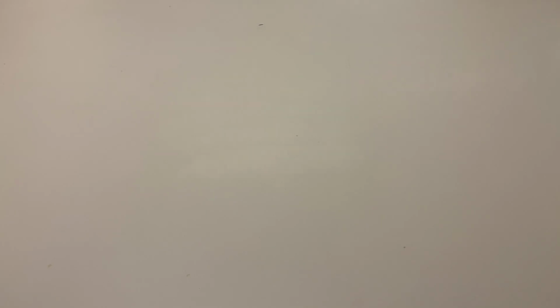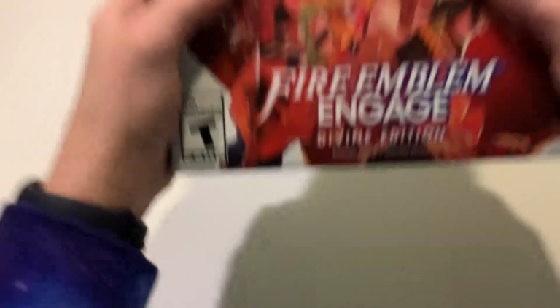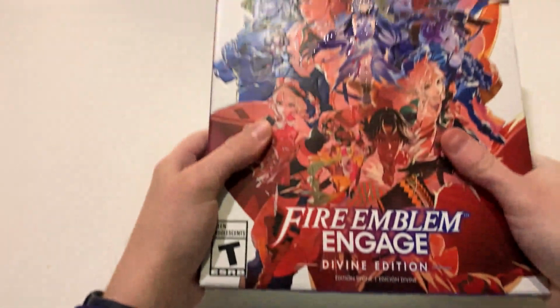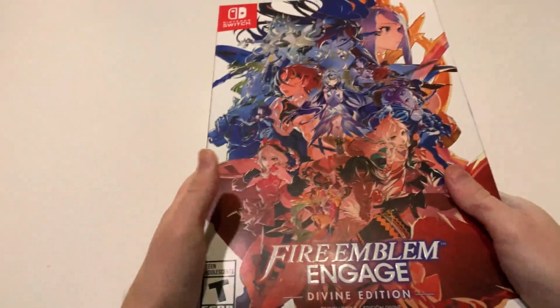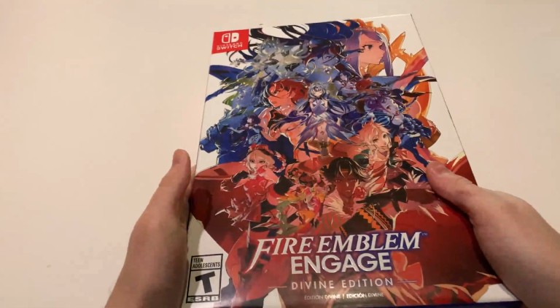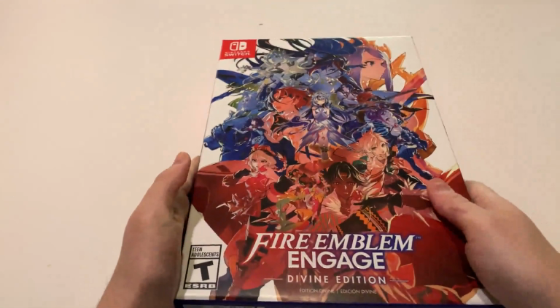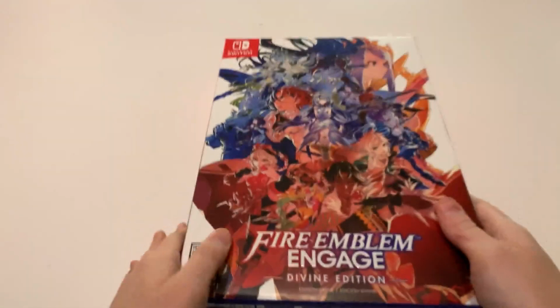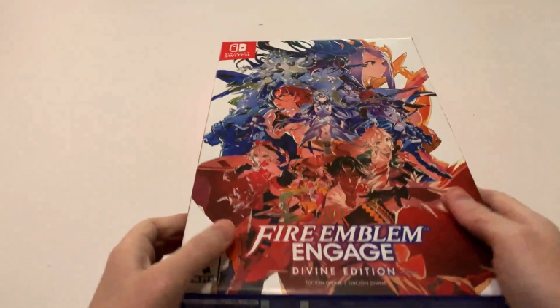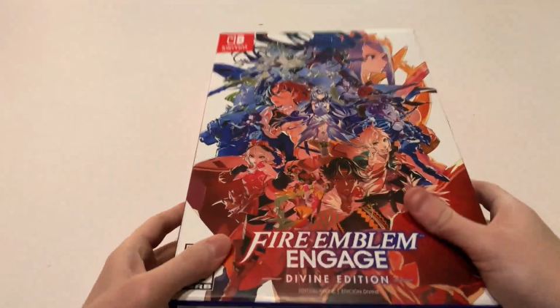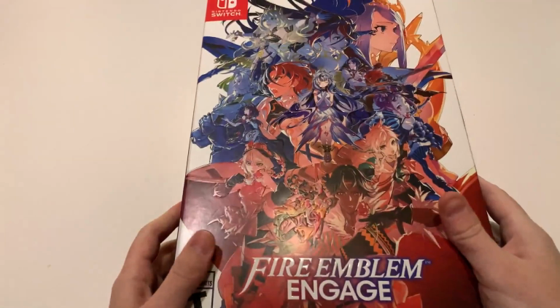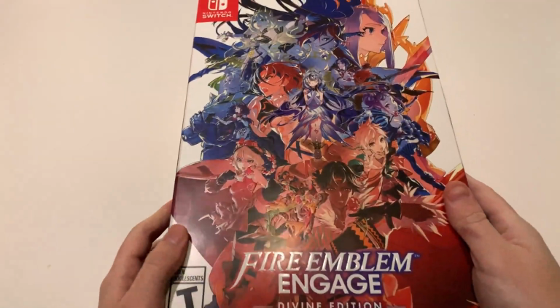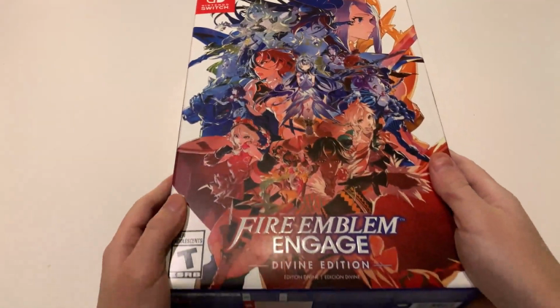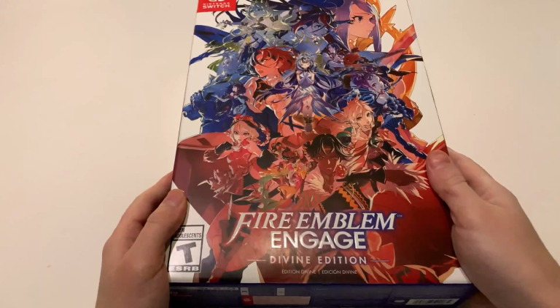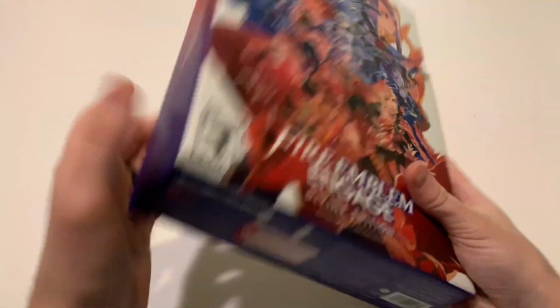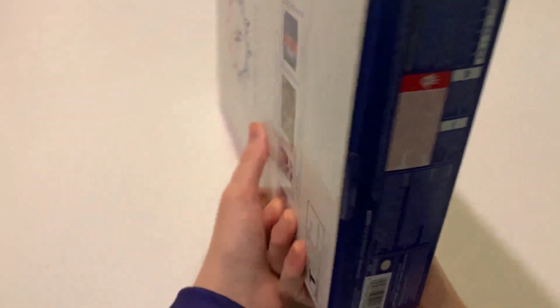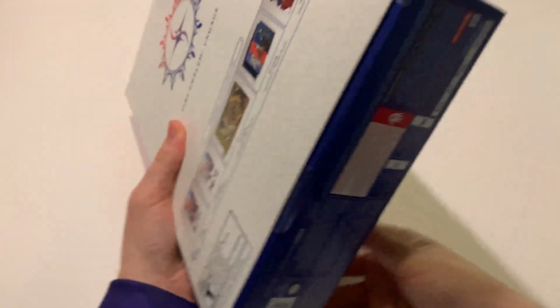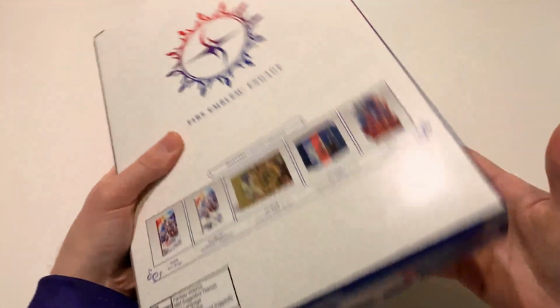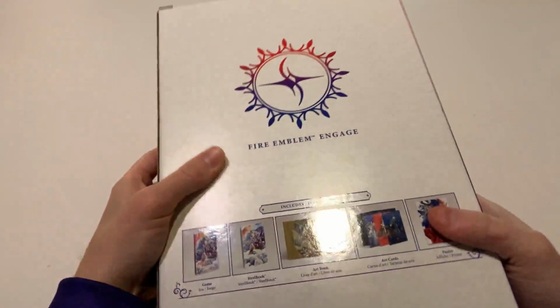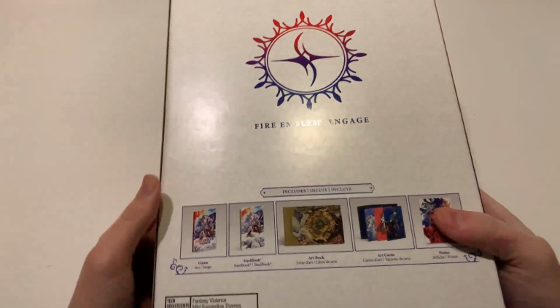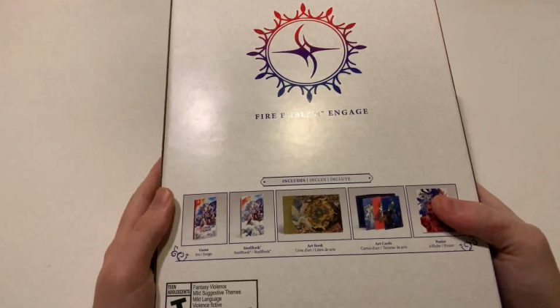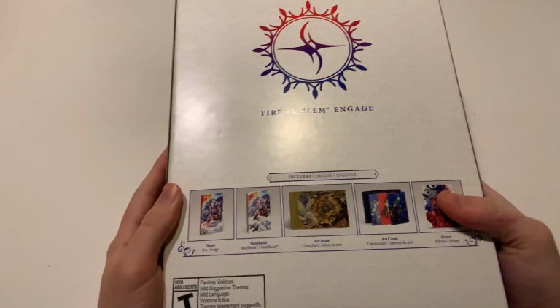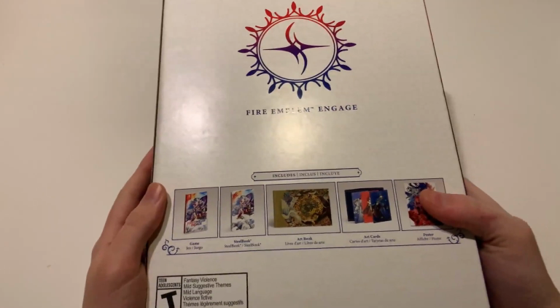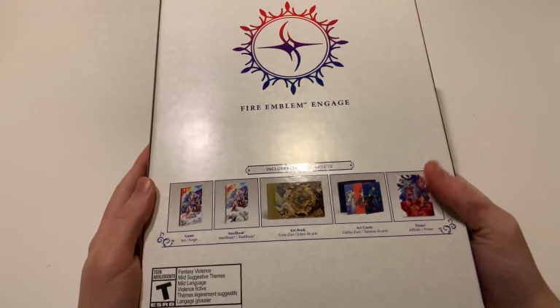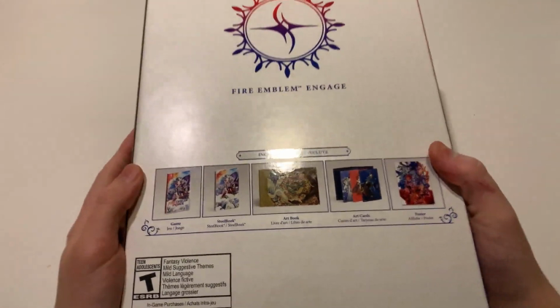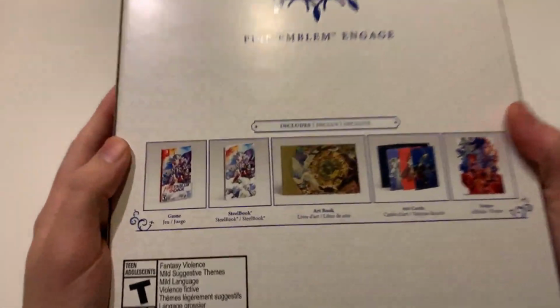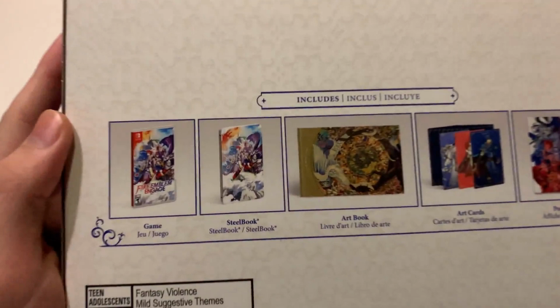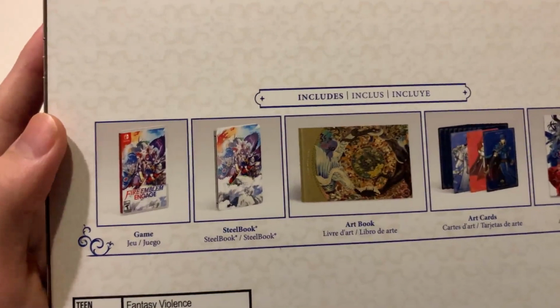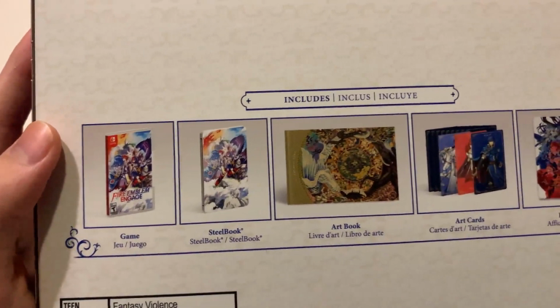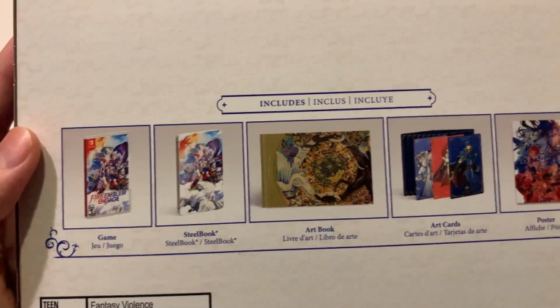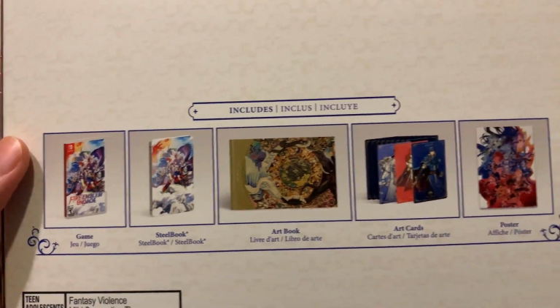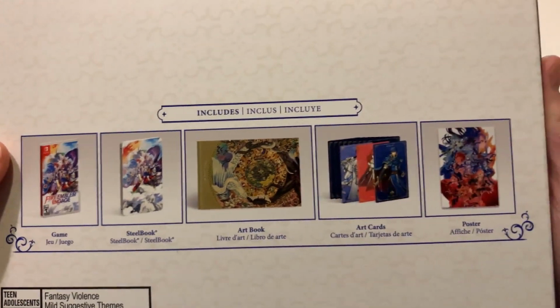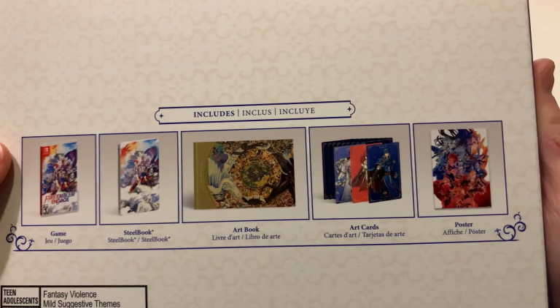What's going on, everybody? Welcome back to the channel. My name is Harrison, and today we are unboxing the Fire Emblem Engage Divine Edition, a really, really, really nice special edition.